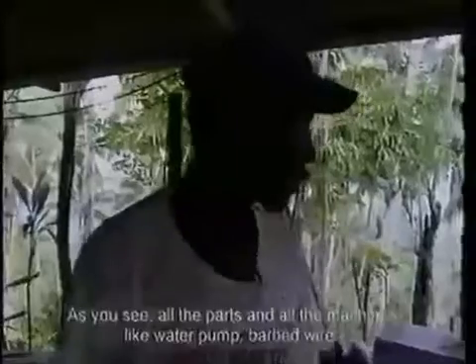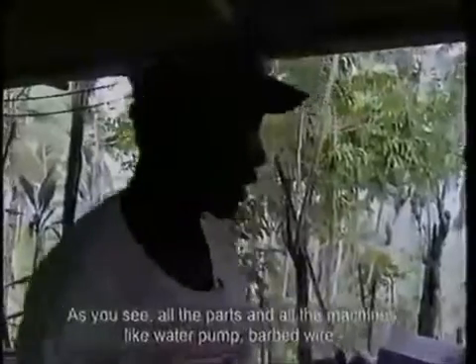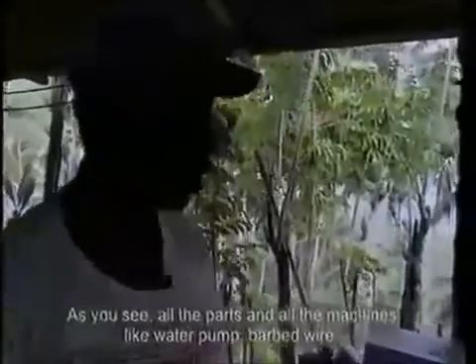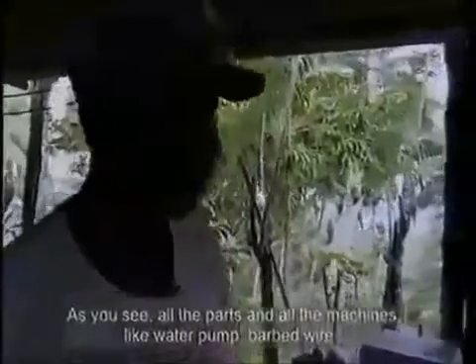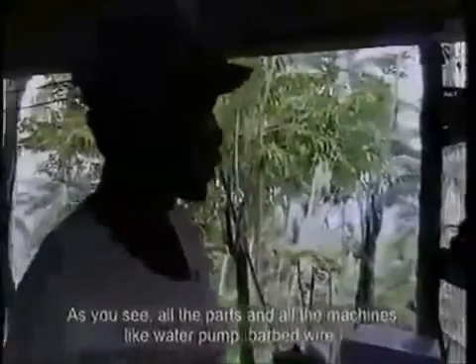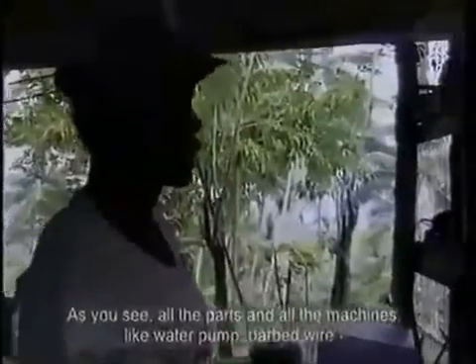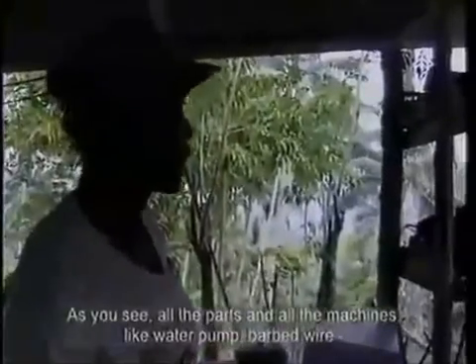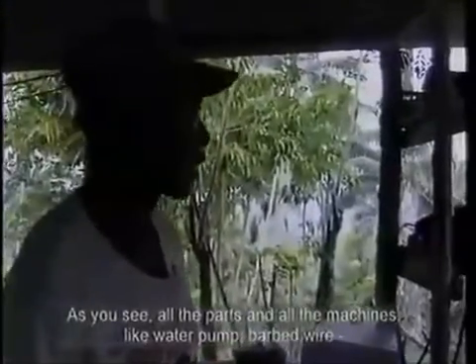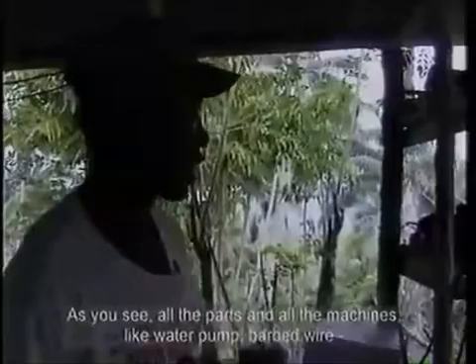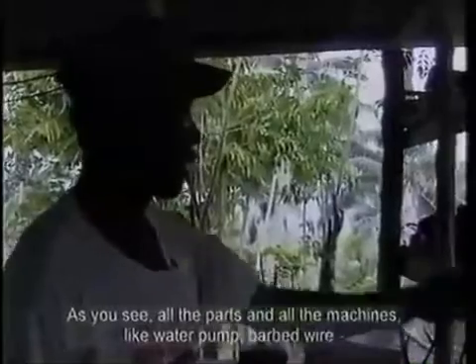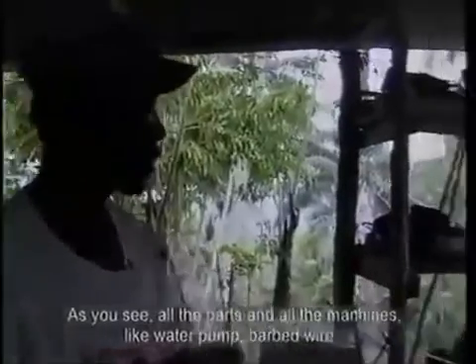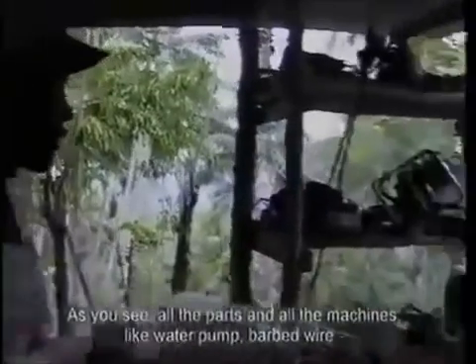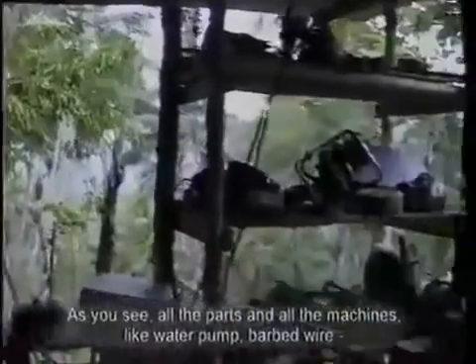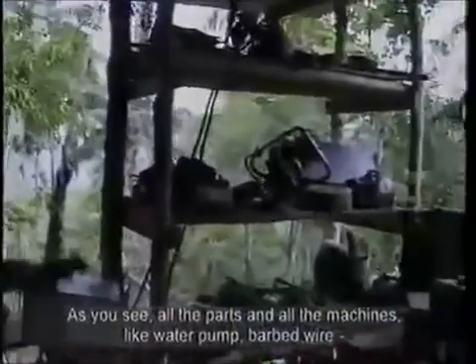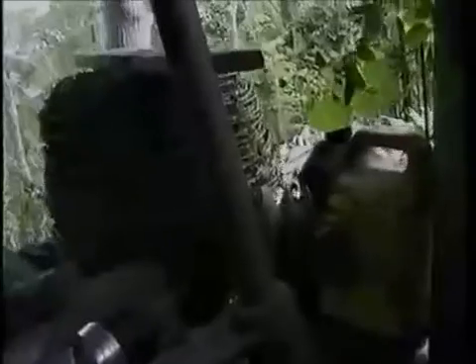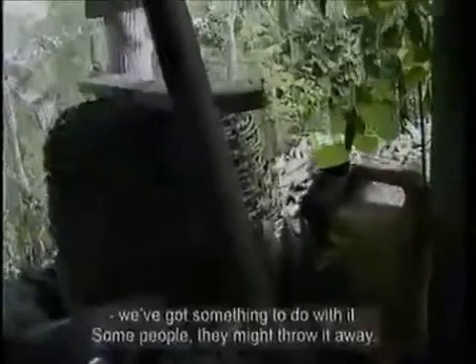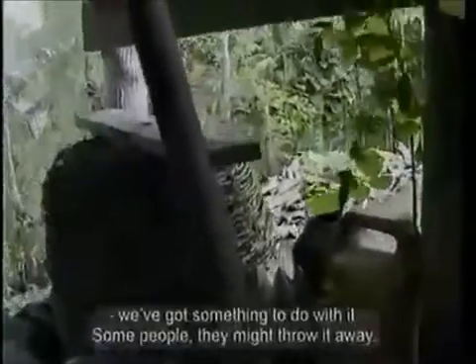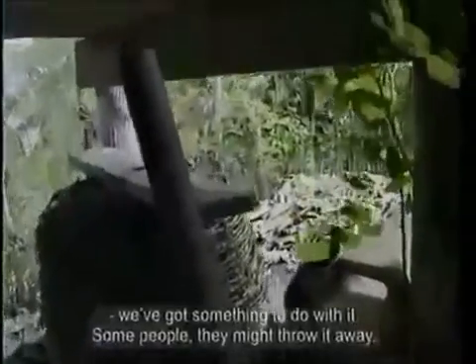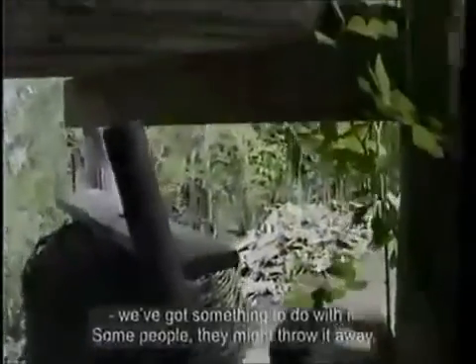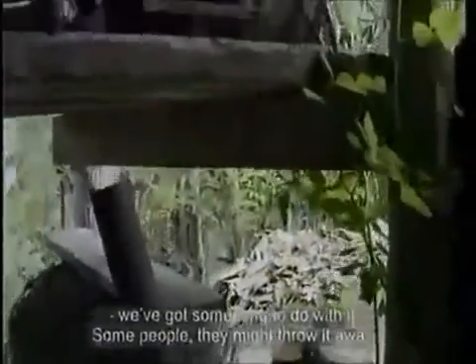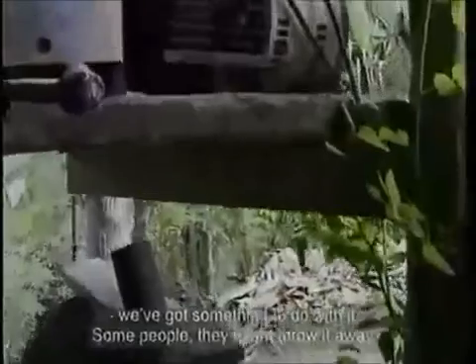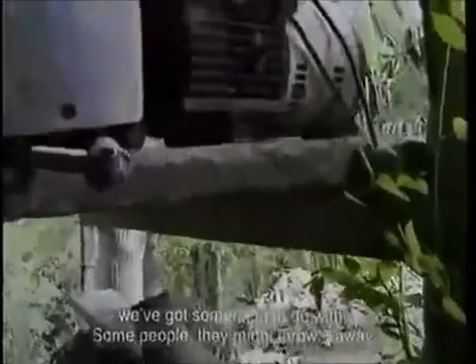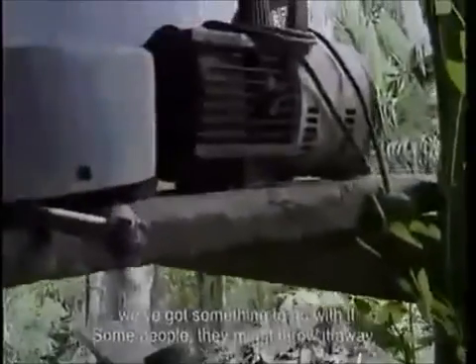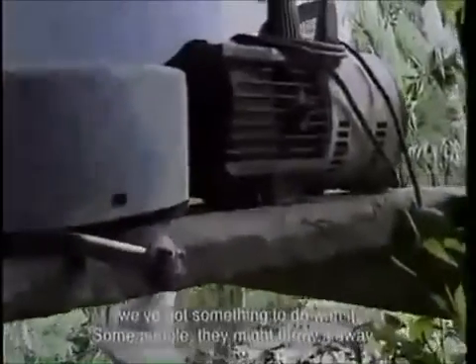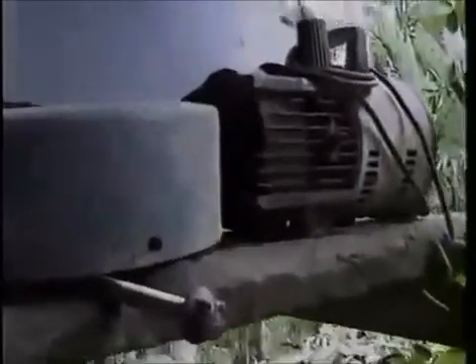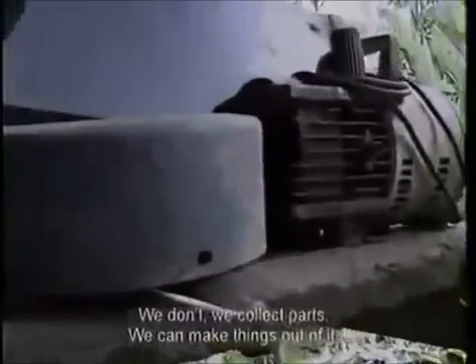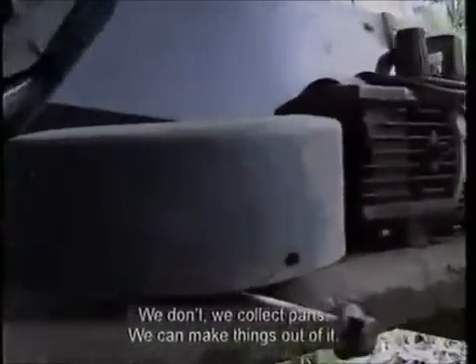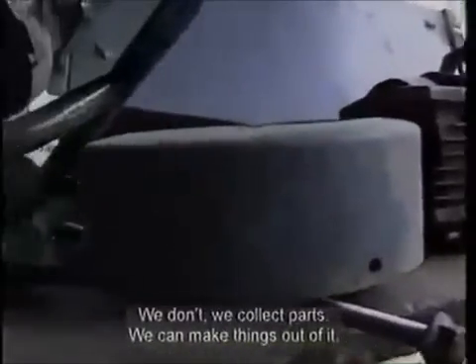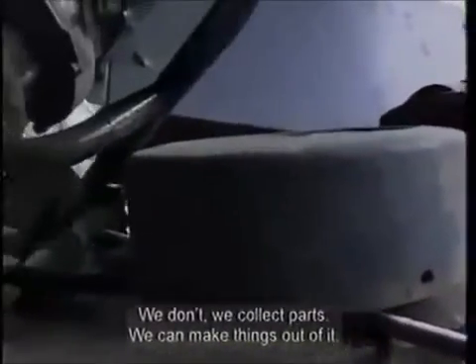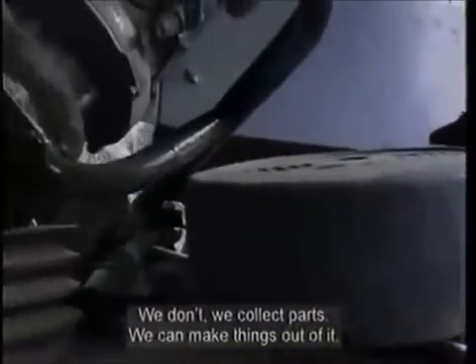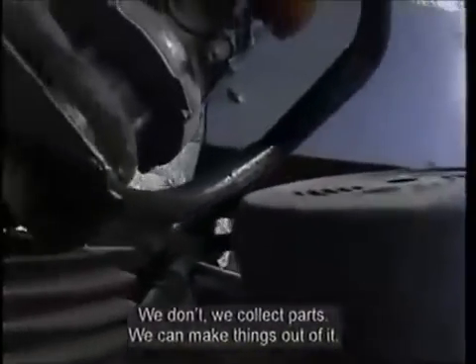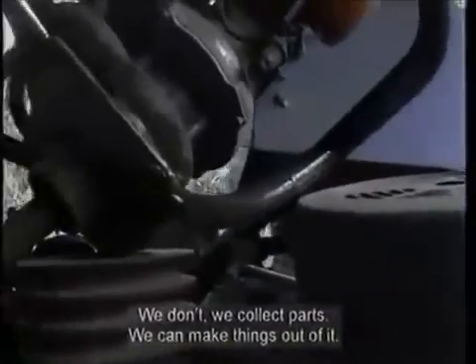As you see, all the parts and all the machines — like water pump, barbed wire — we've got something to do with it. Because some people, they might throw it away, we don't. We collect parts, we can make things out of it.